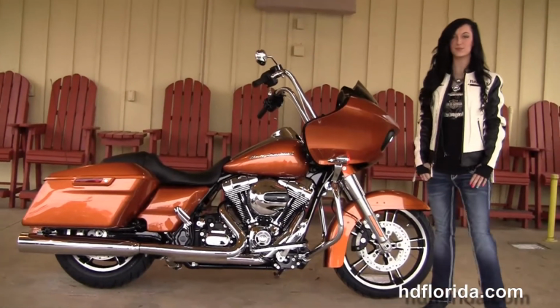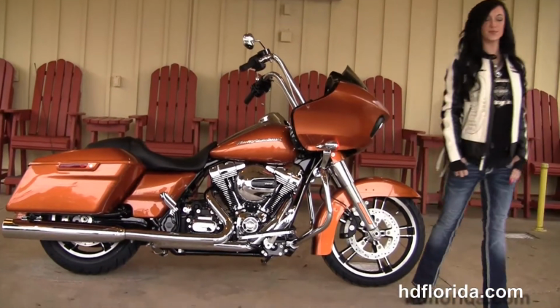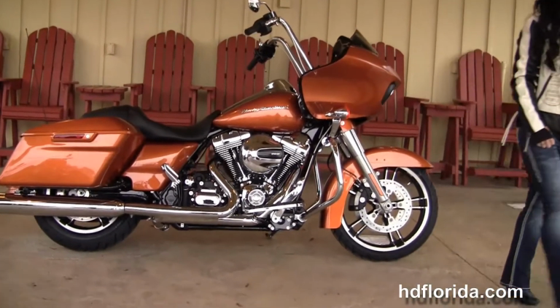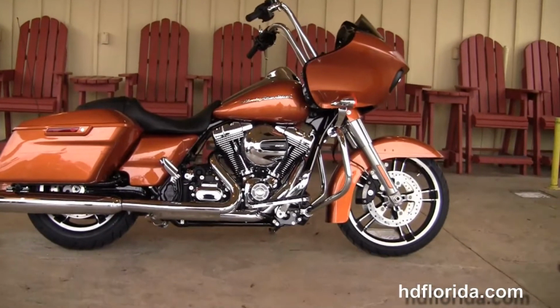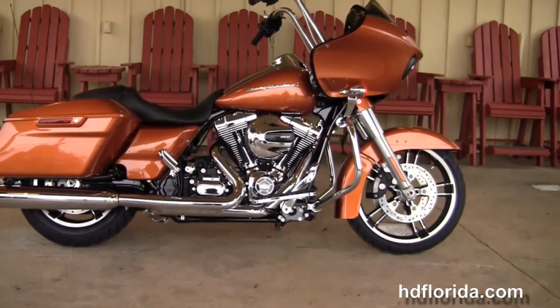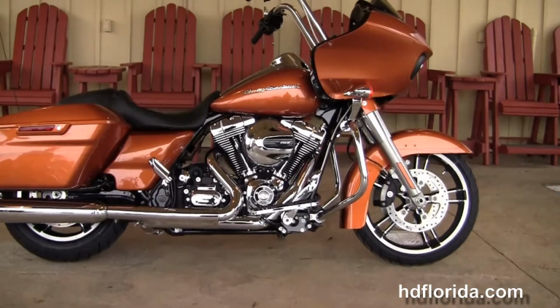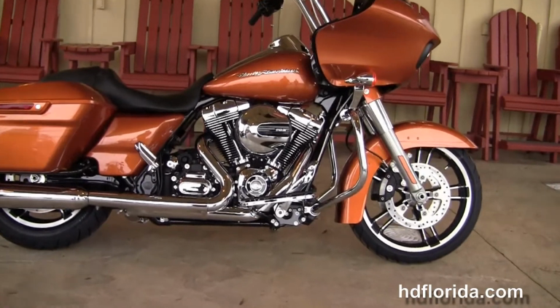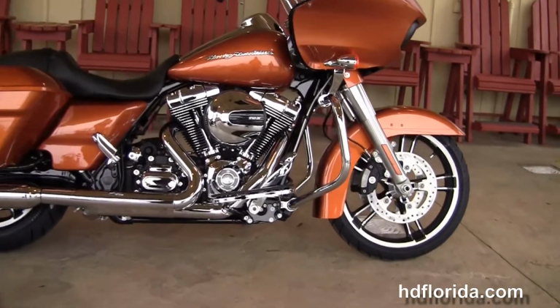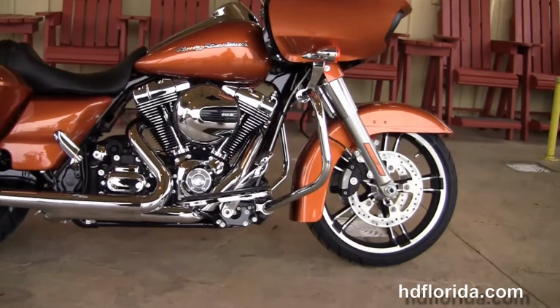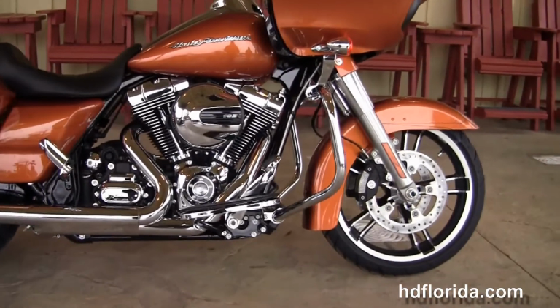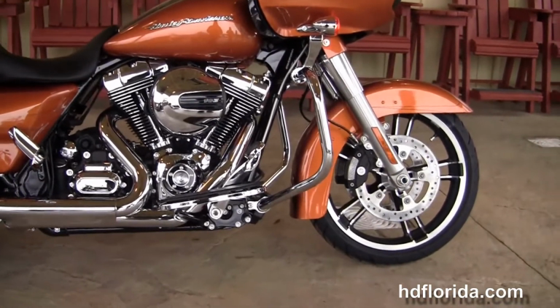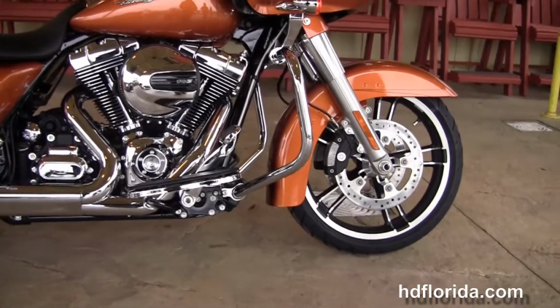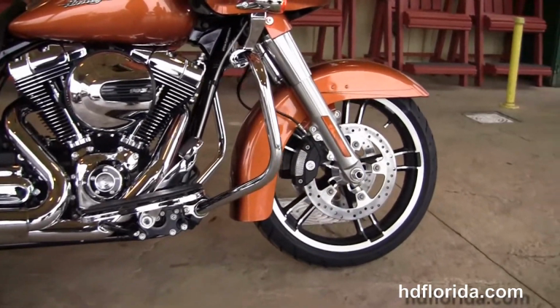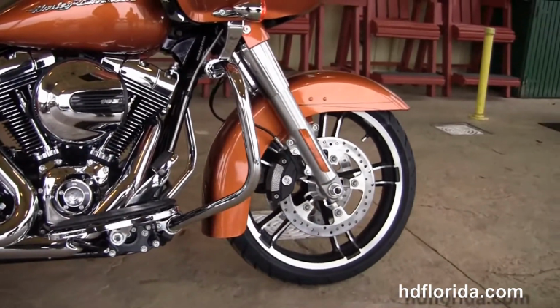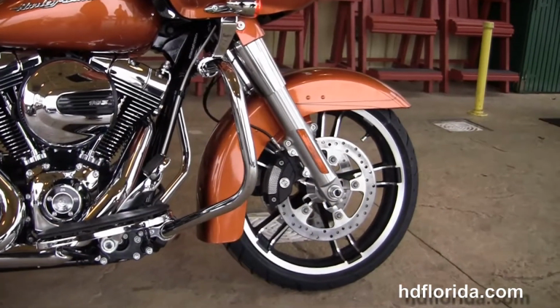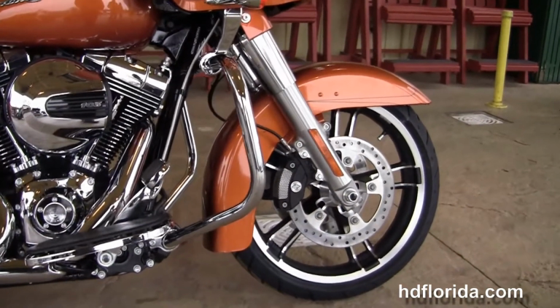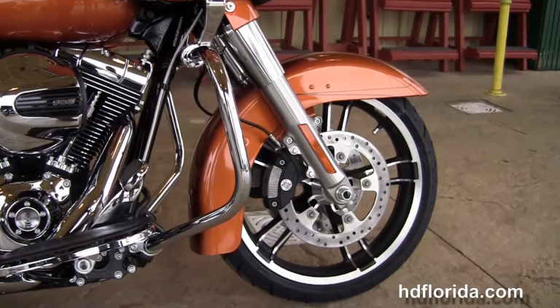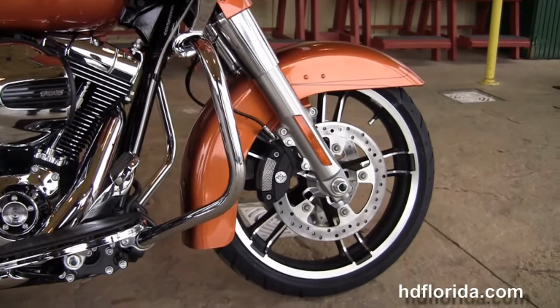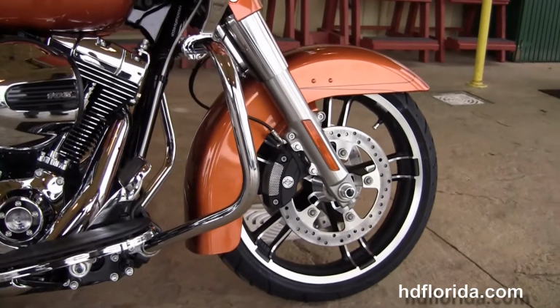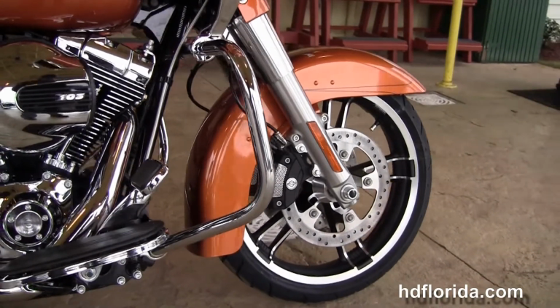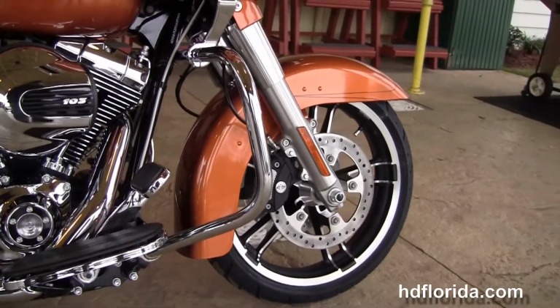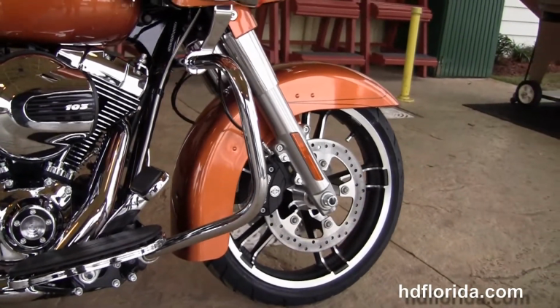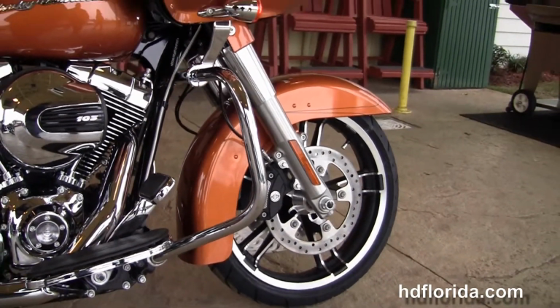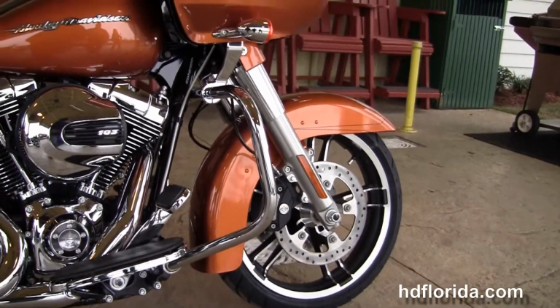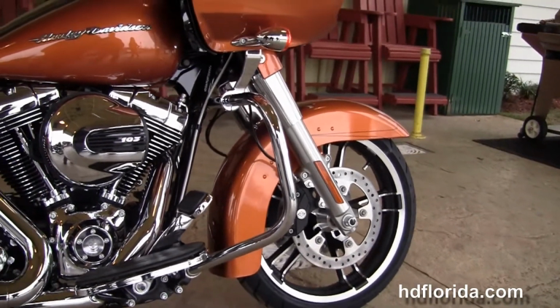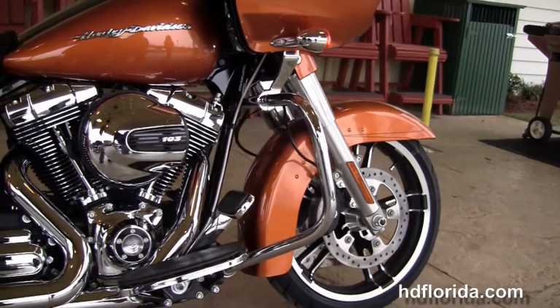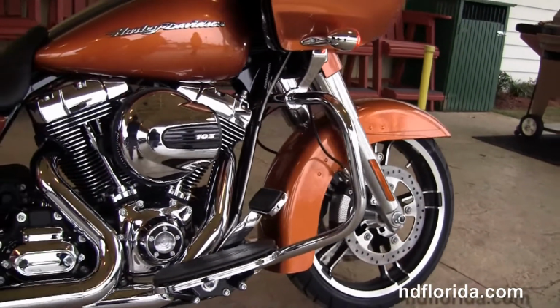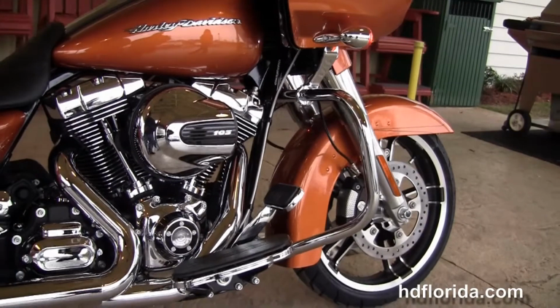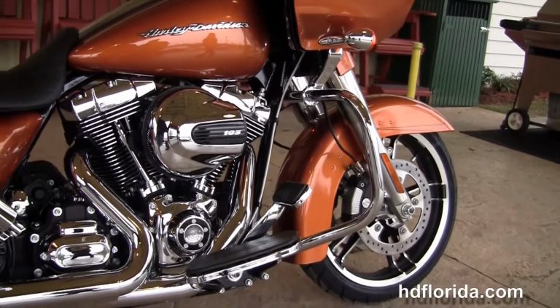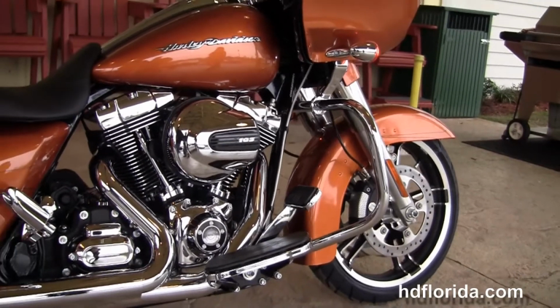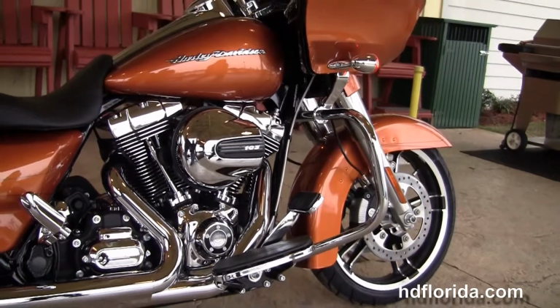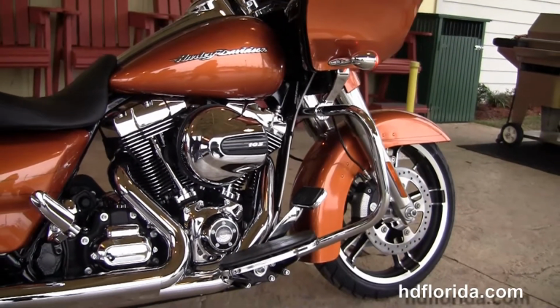This Road Glide Special in the amber whiskey paint job starts out front with a color-matched fairing skirt, the 49mm front forks, and the low-profile front fender. We have the 19-inch enforcer wheels, floating rotors, and the four-piston Brembo calipers.